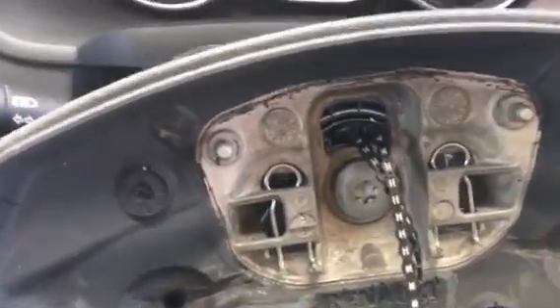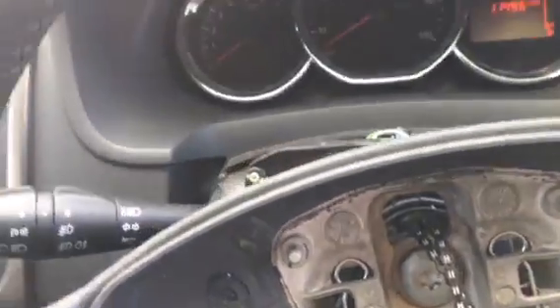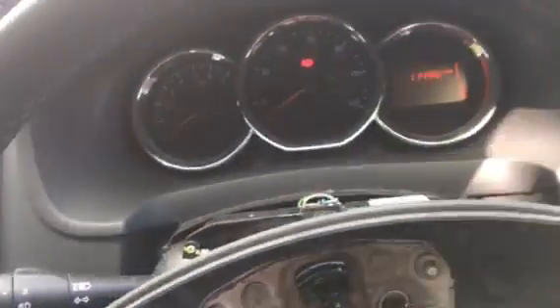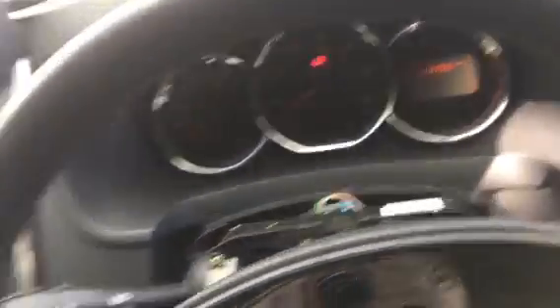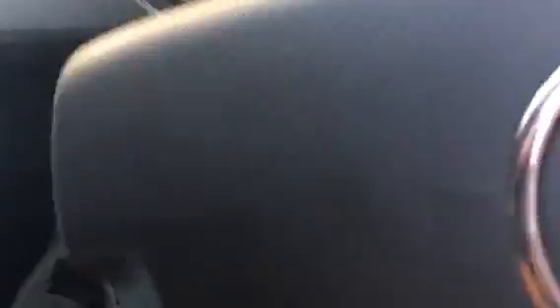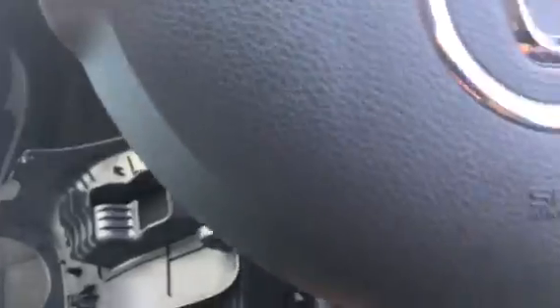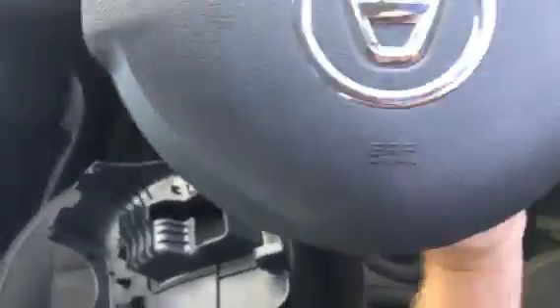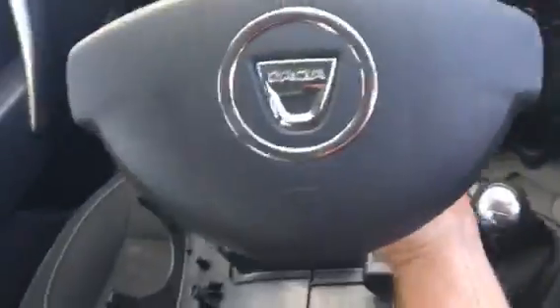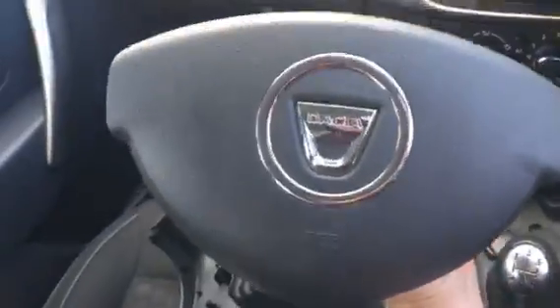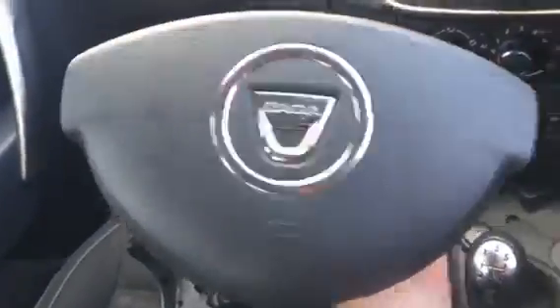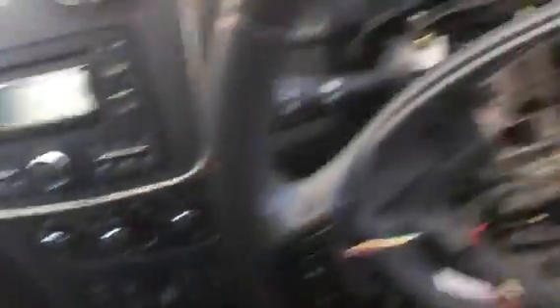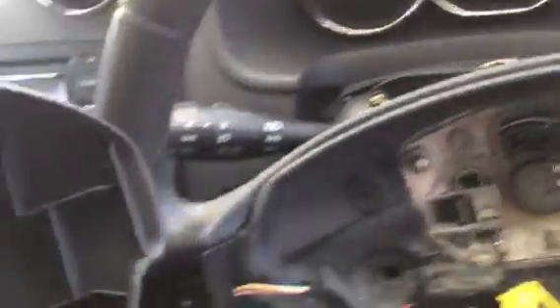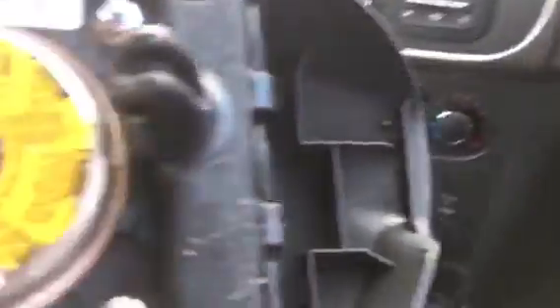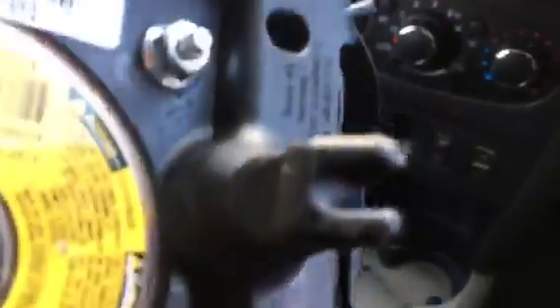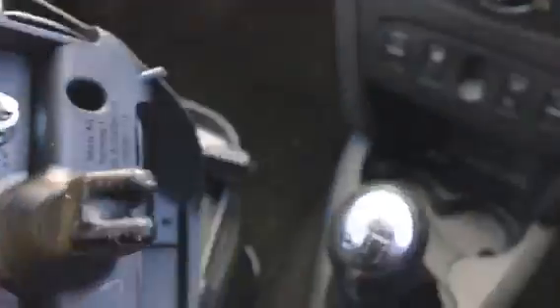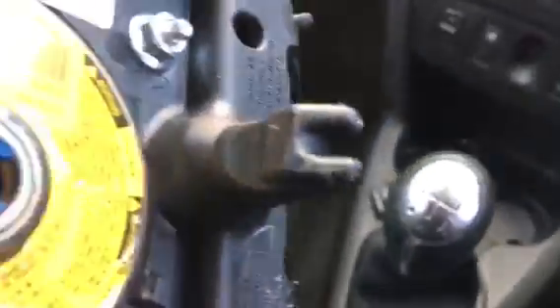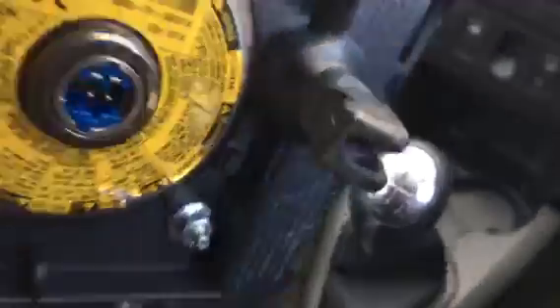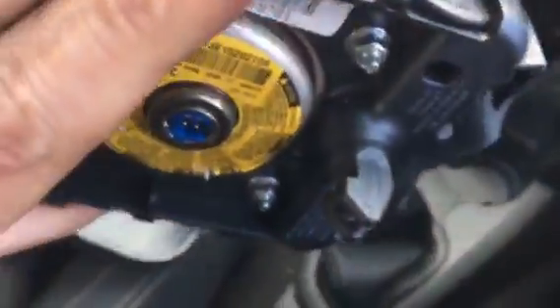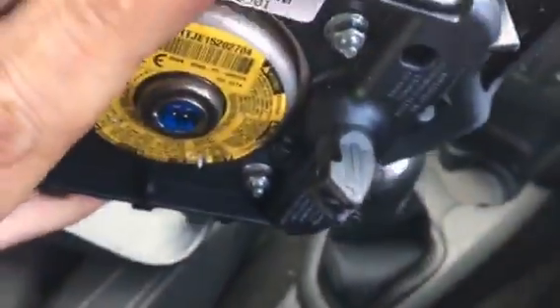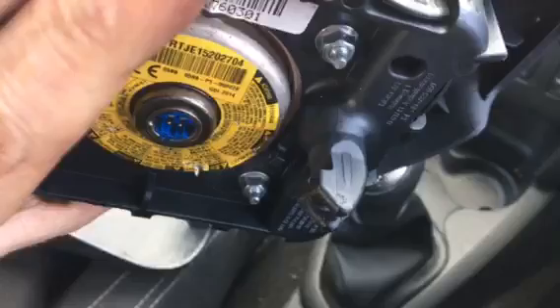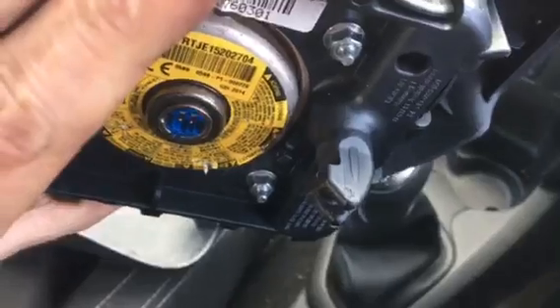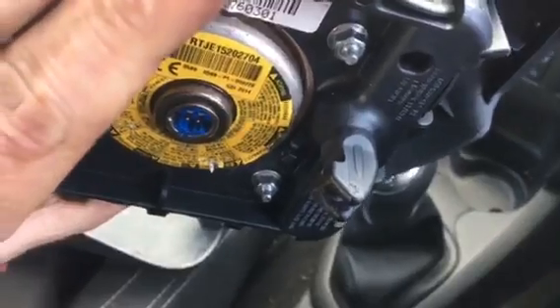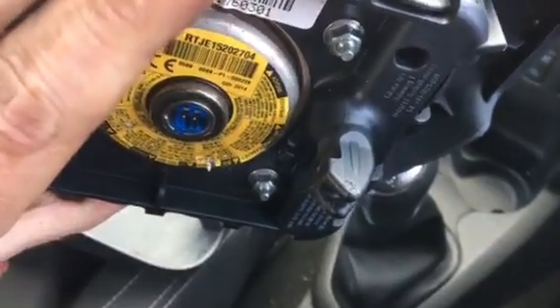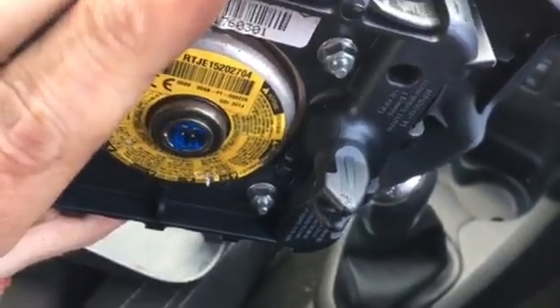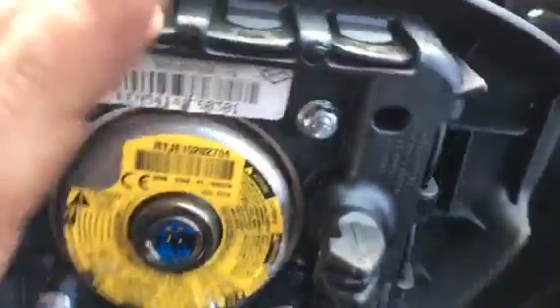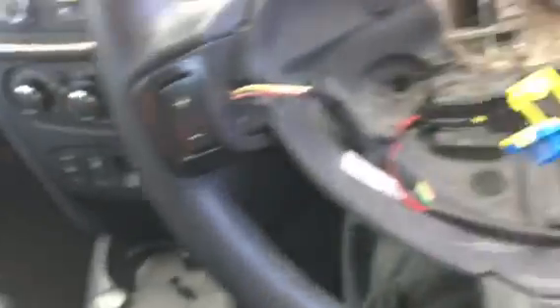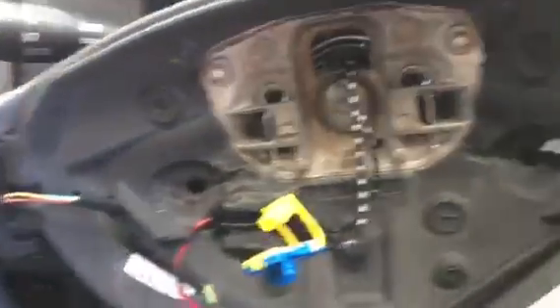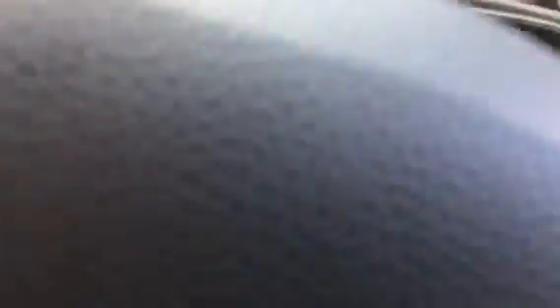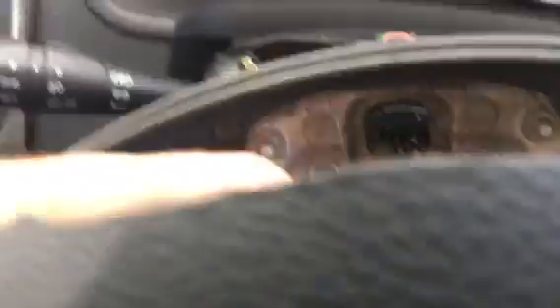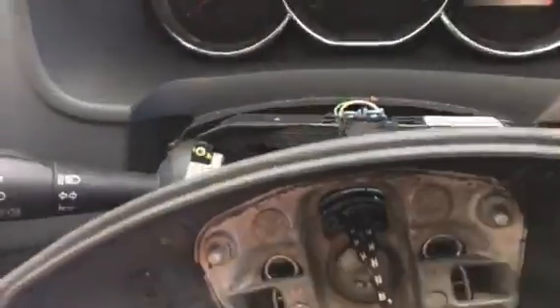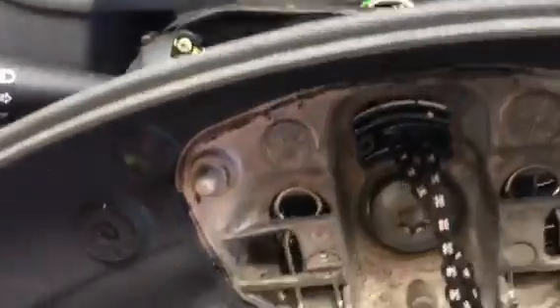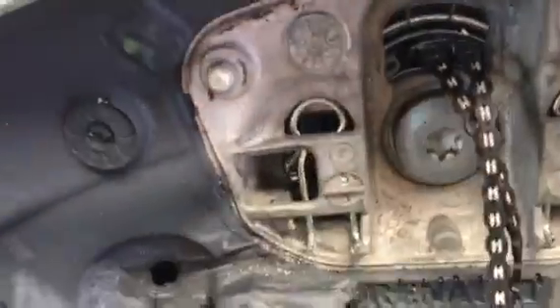Now your airbag itself is there. Looking at the hooks behind the airbag, the hook is going on the inside of the actual clip.